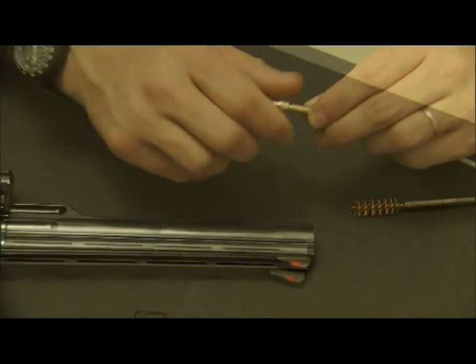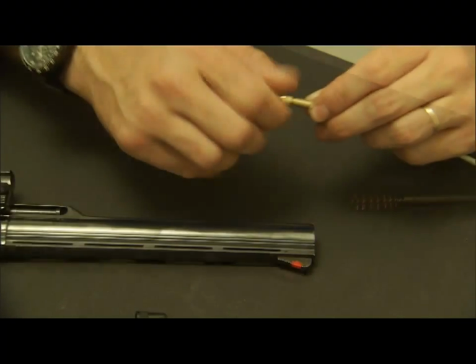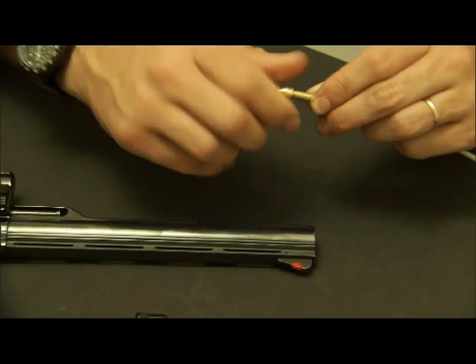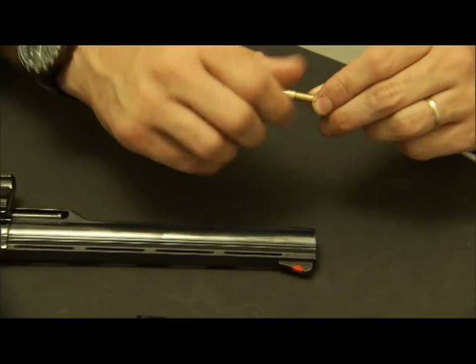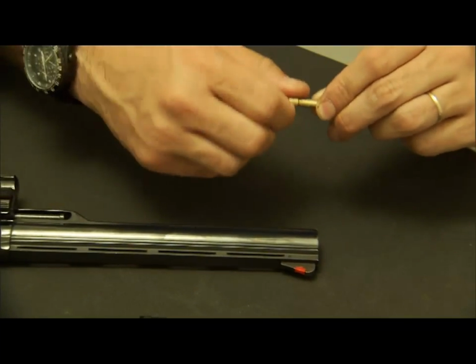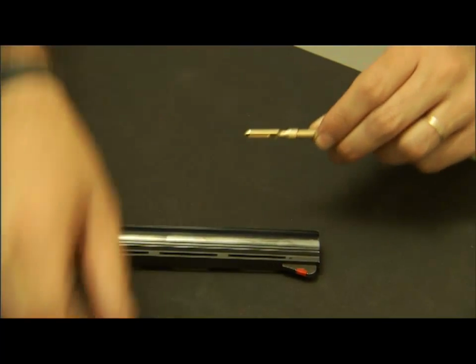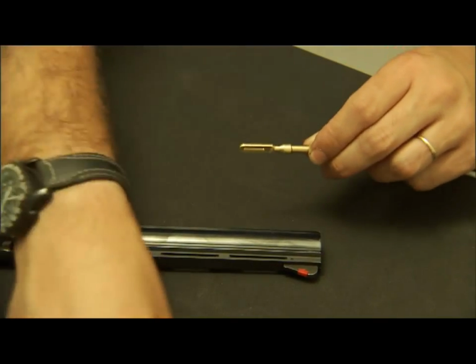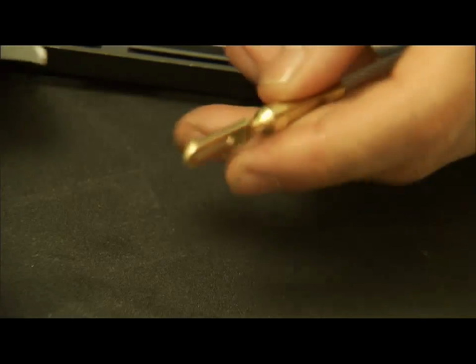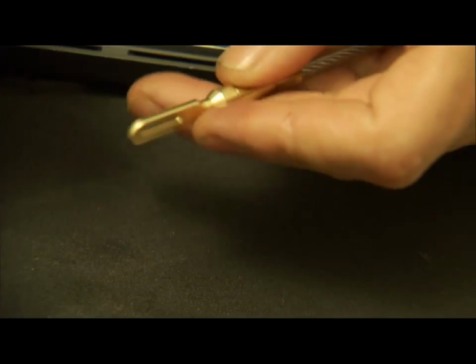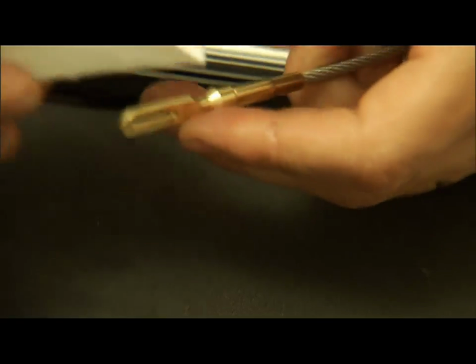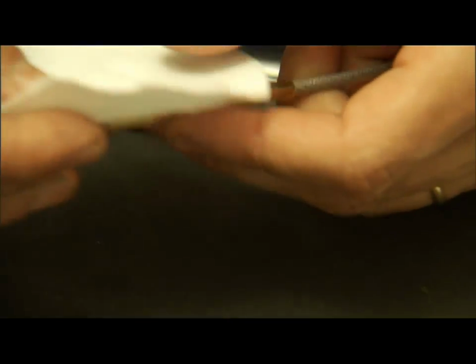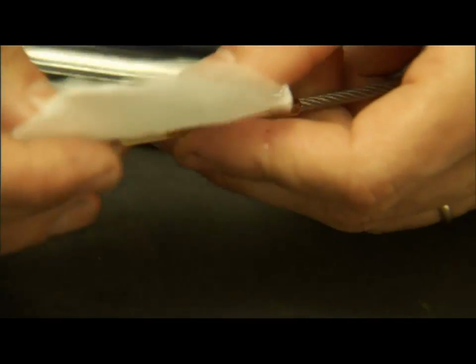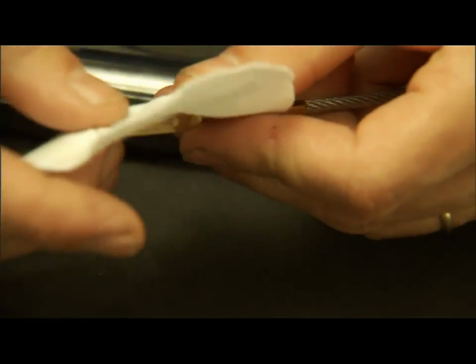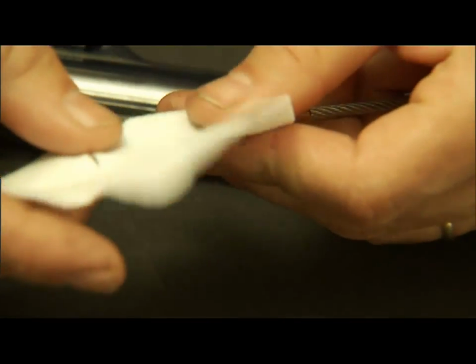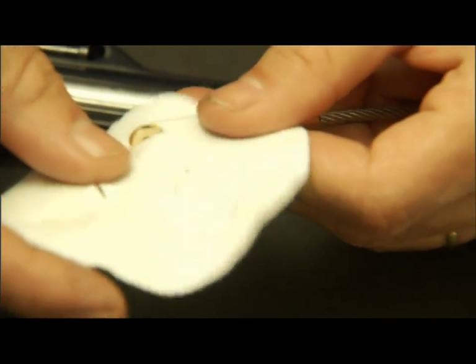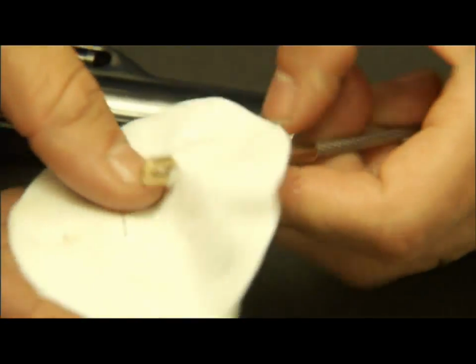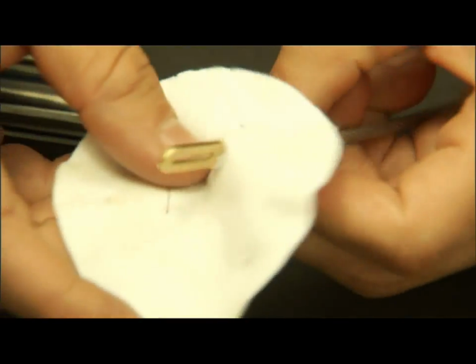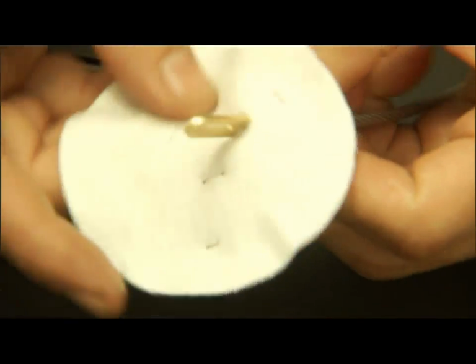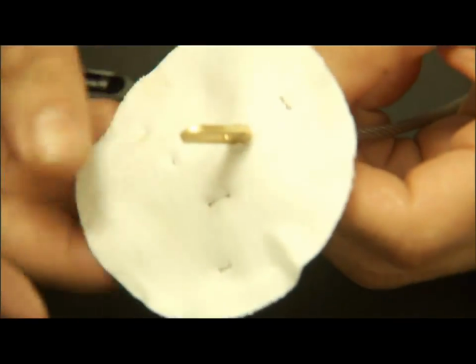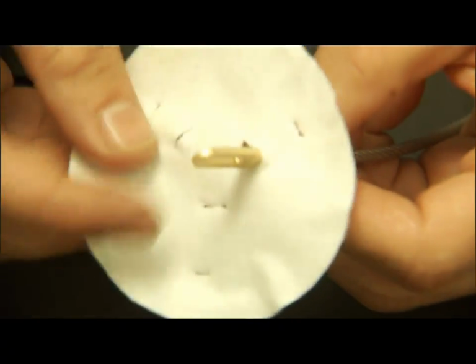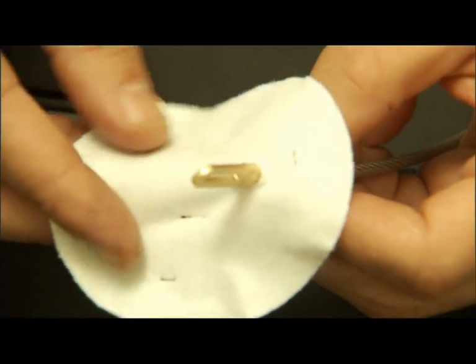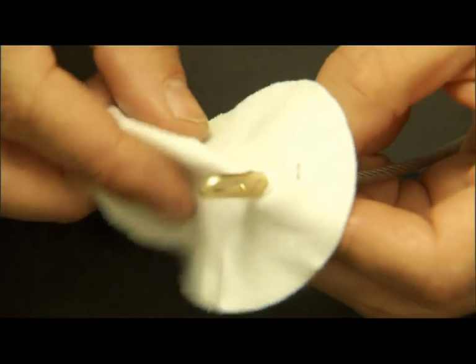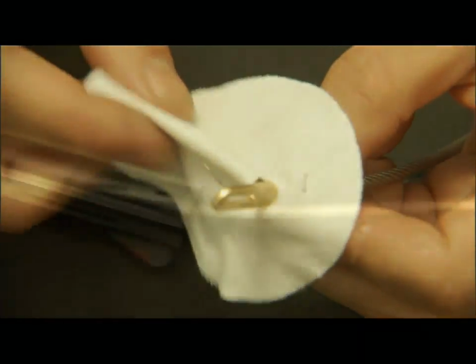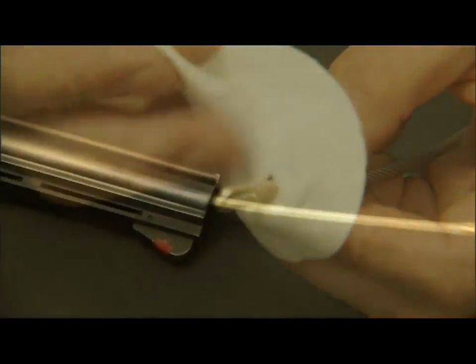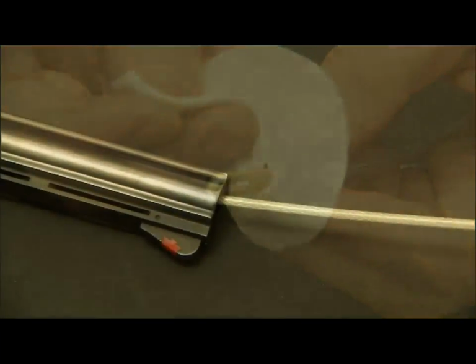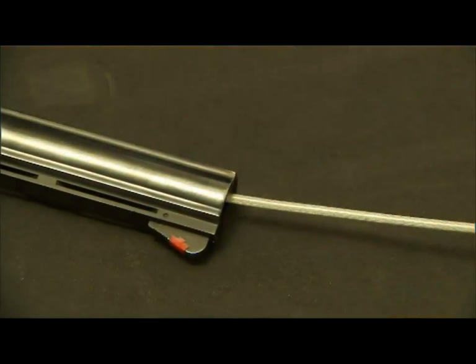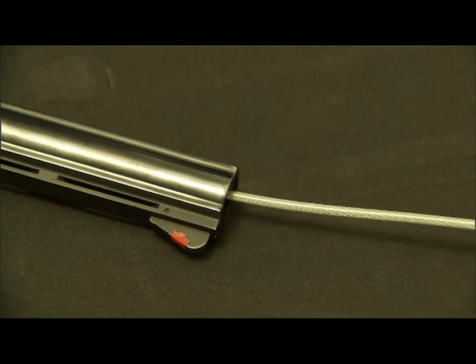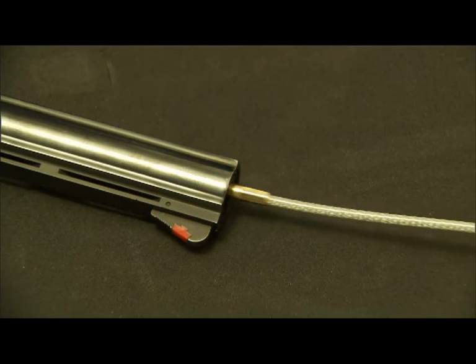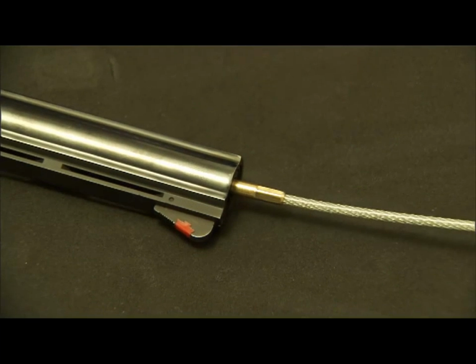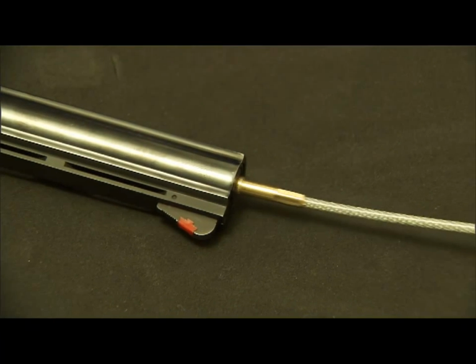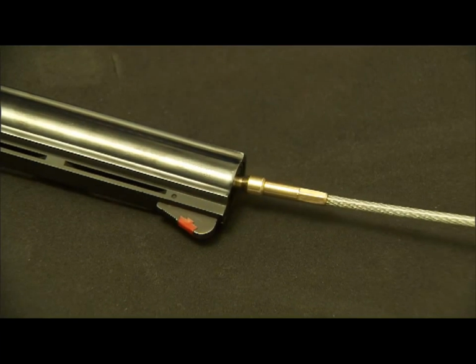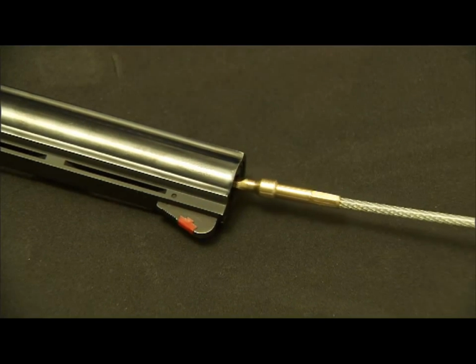Now I'm going to run a dry patch to mop out what the solvent and the bore brush loosened up. I can feel it underneath the lid.